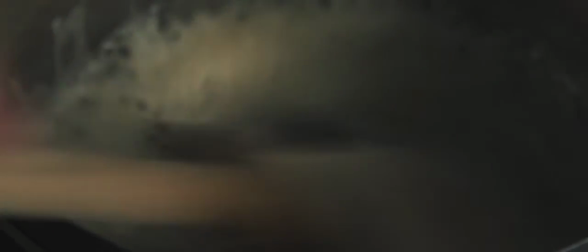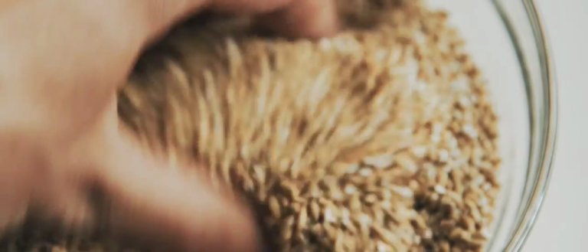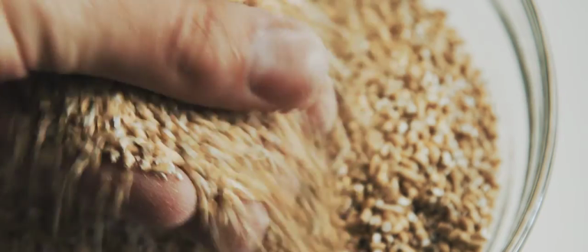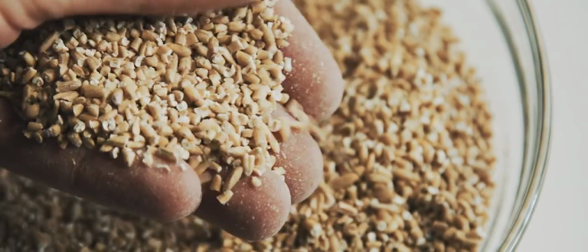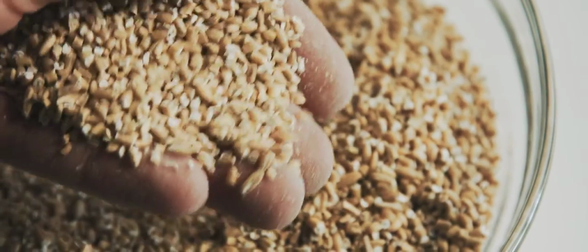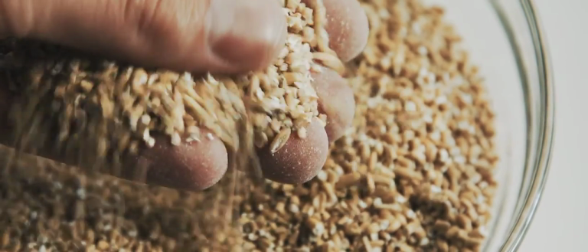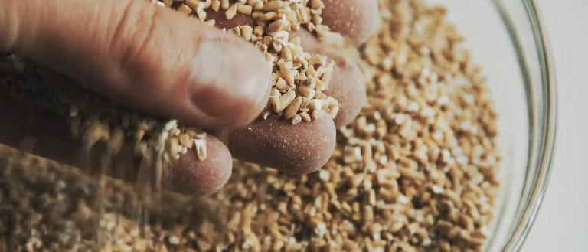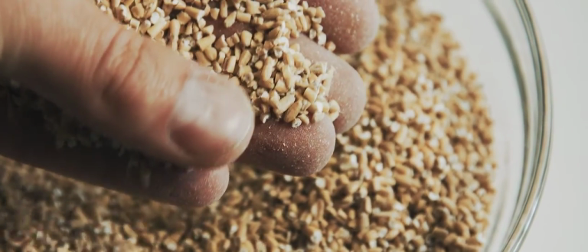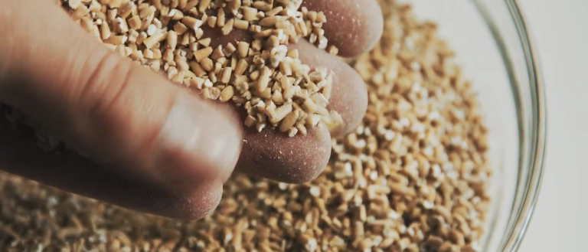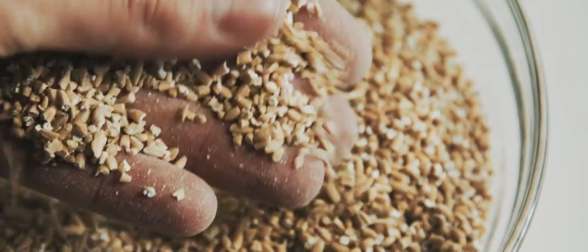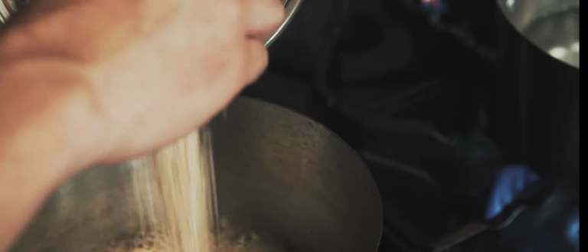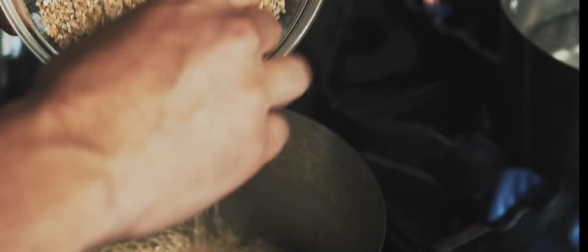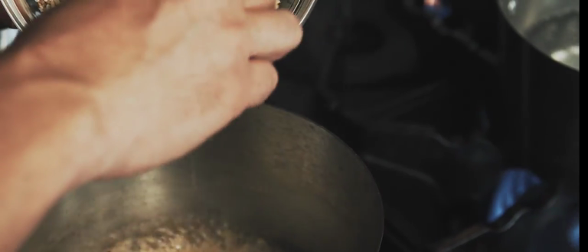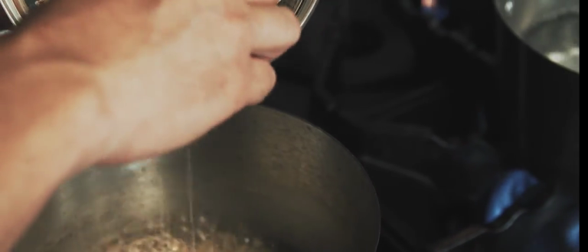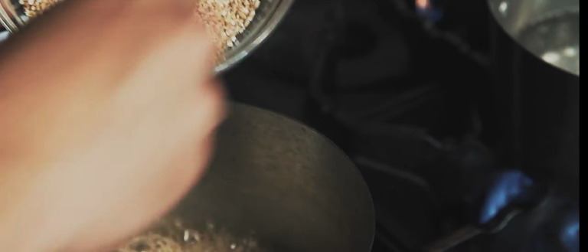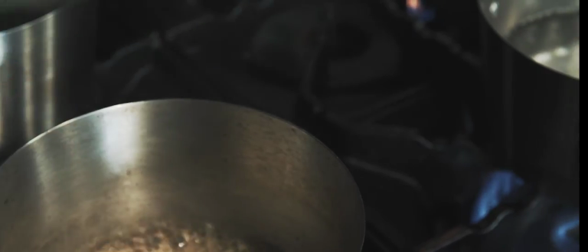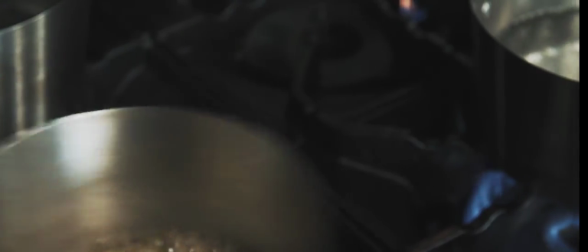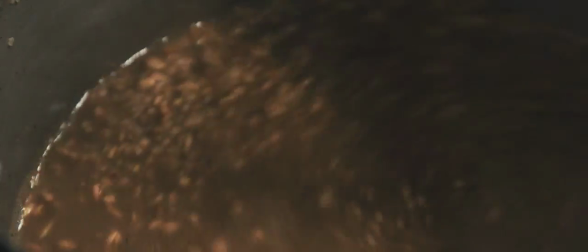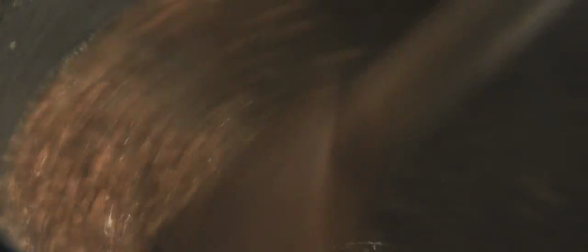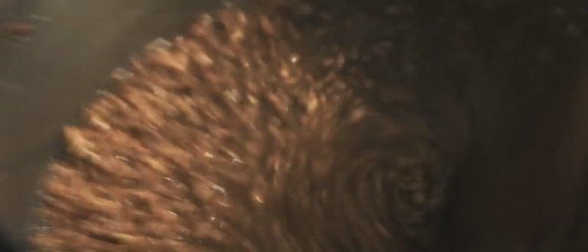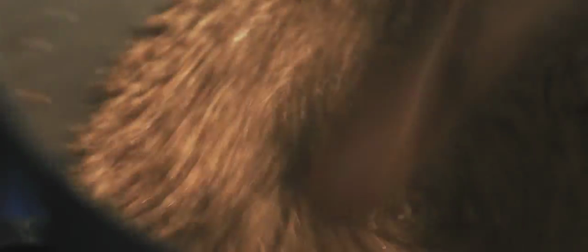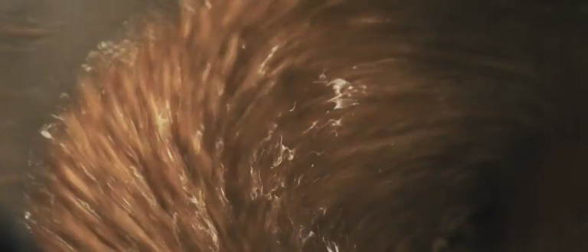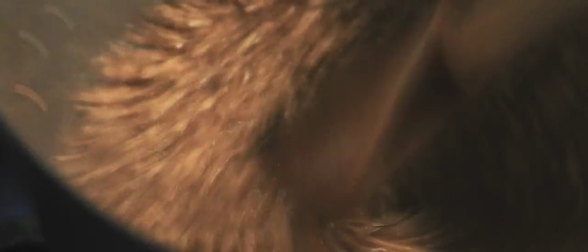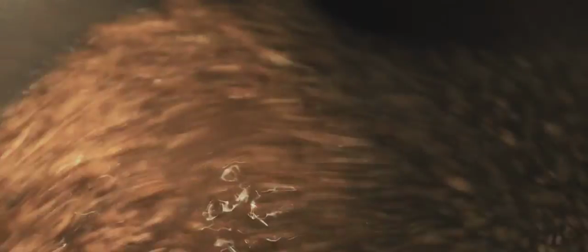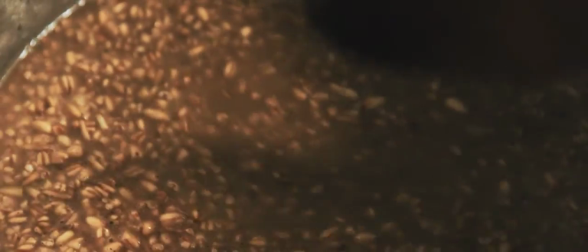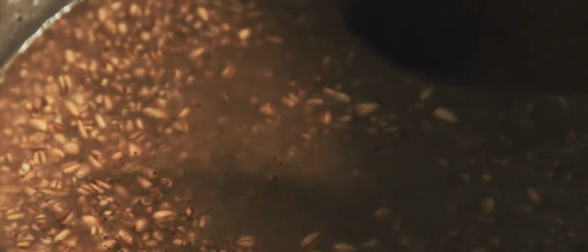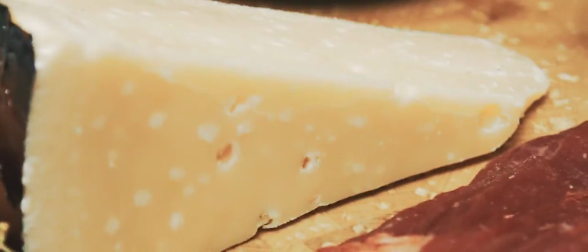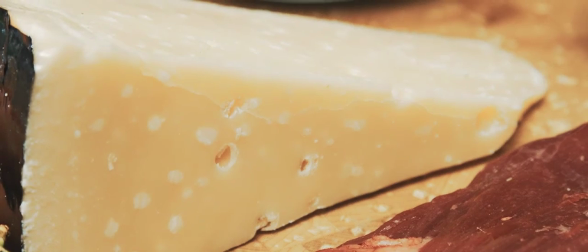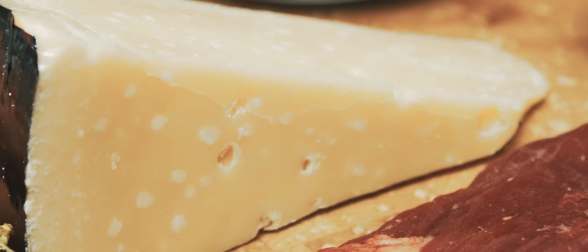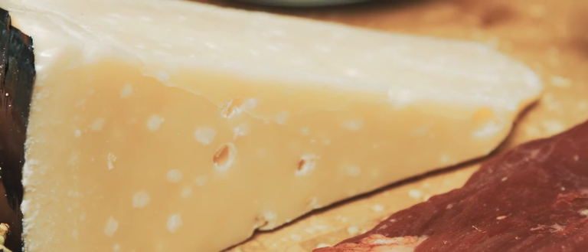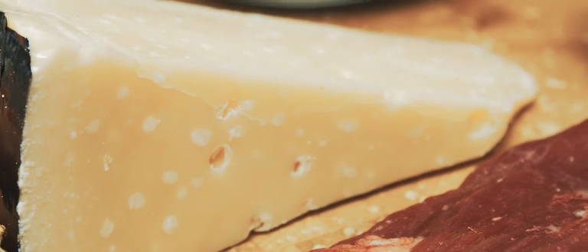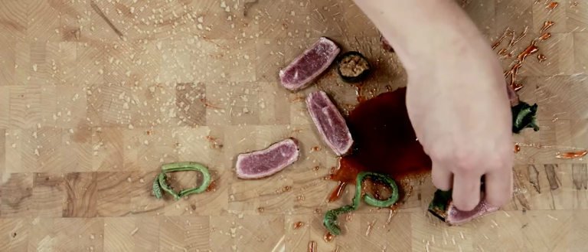The savoury approach to the oats — do some sort of porridge or a polenta-style kind of situation. We could easily finish the oats with the aged gouda.